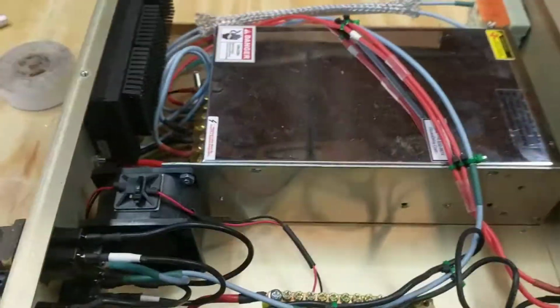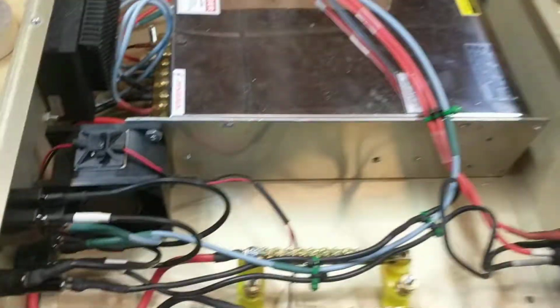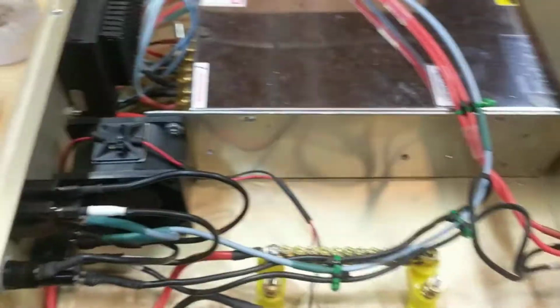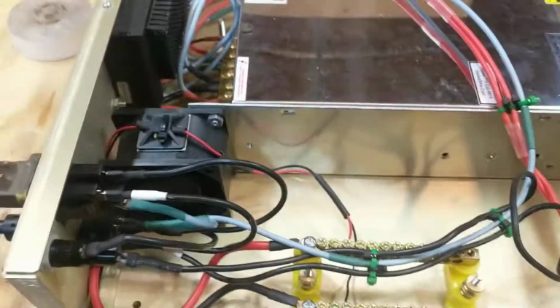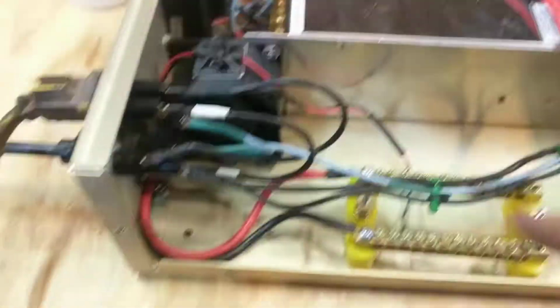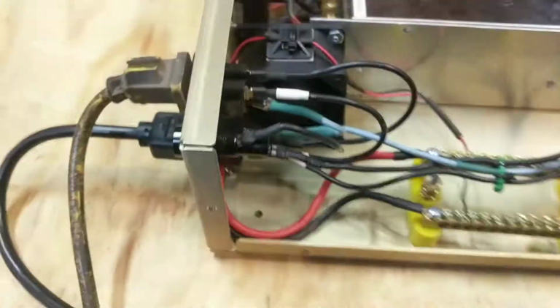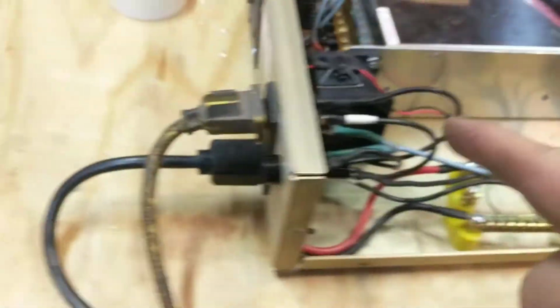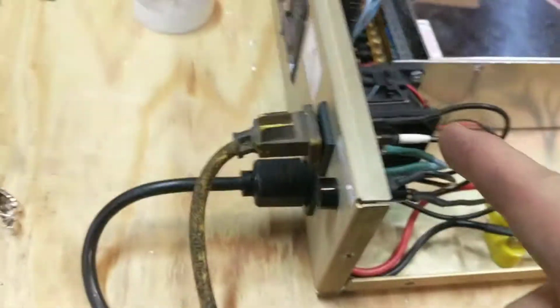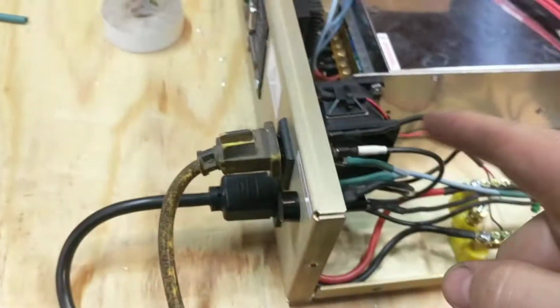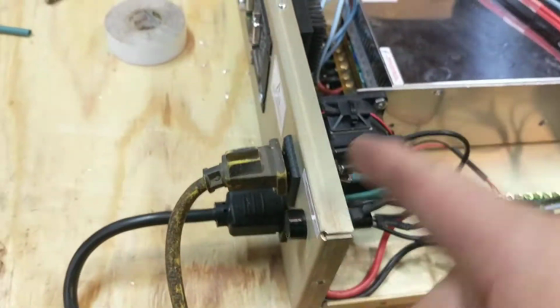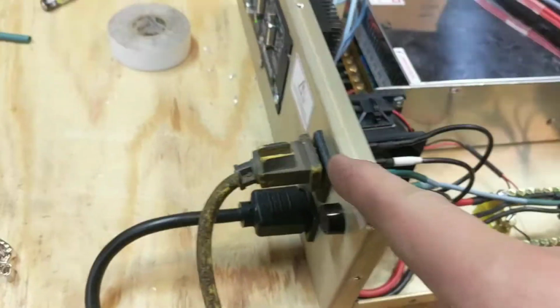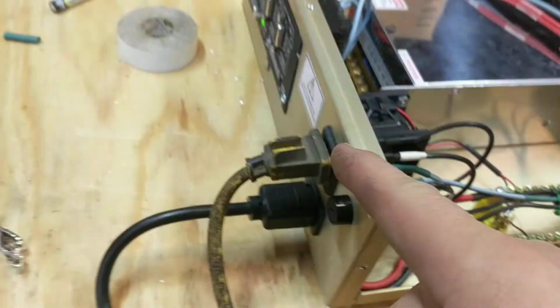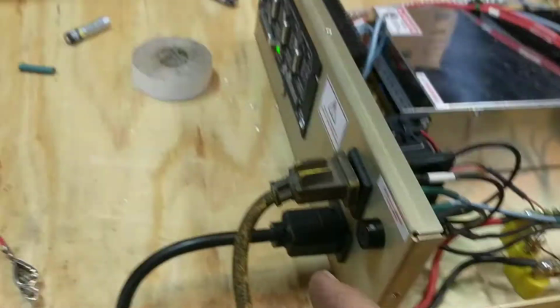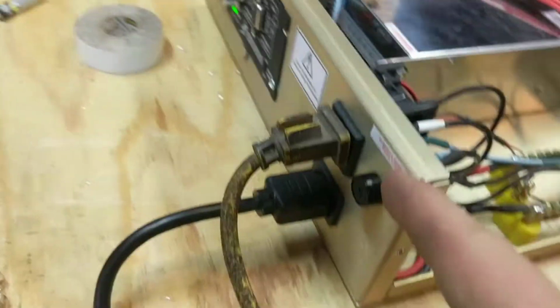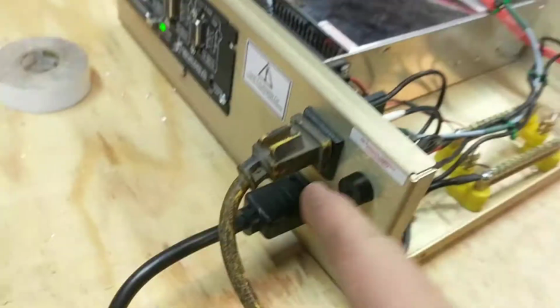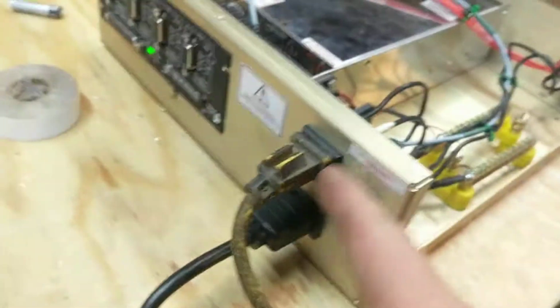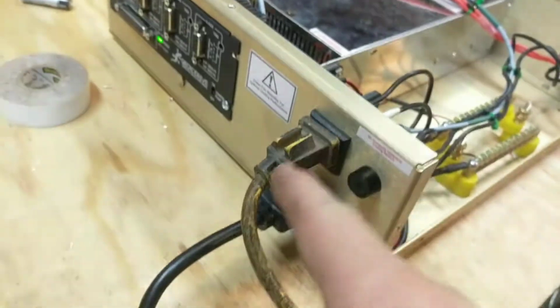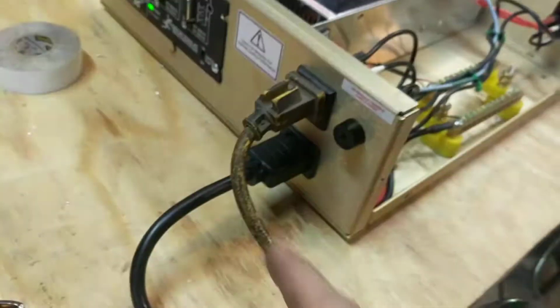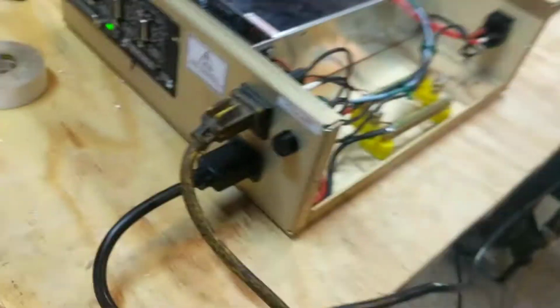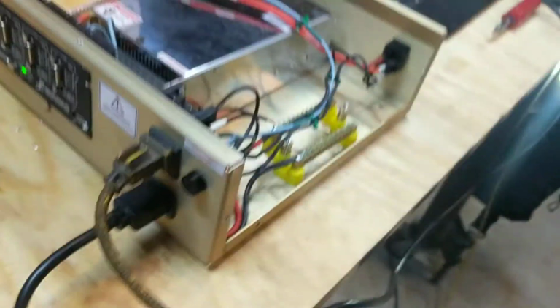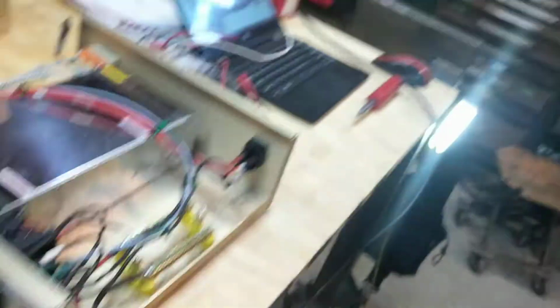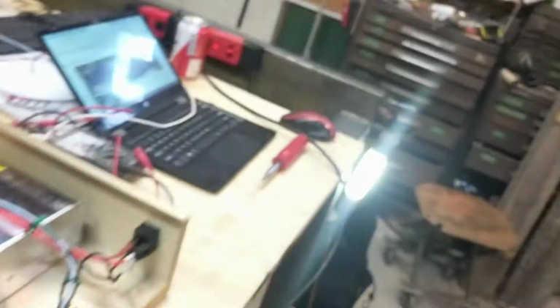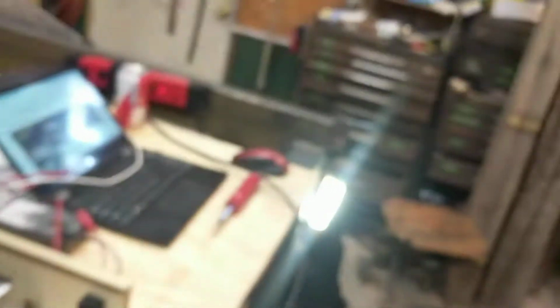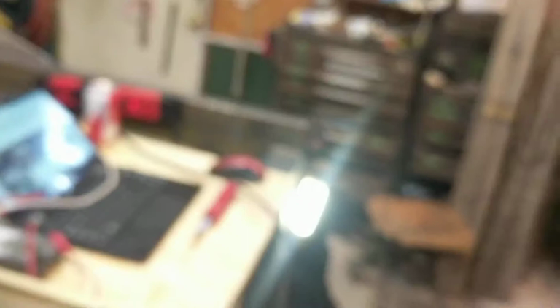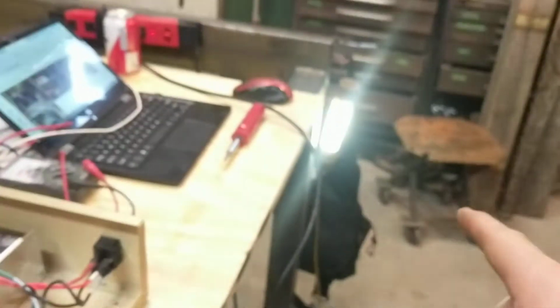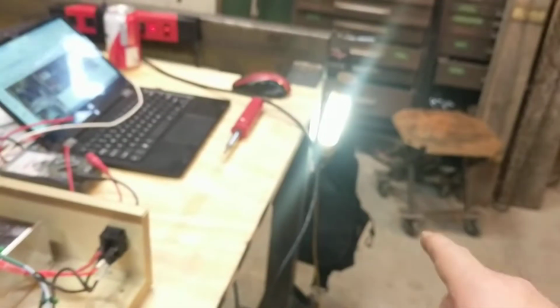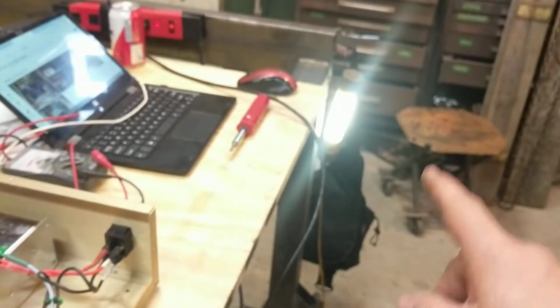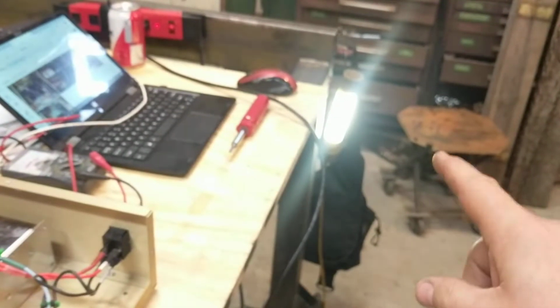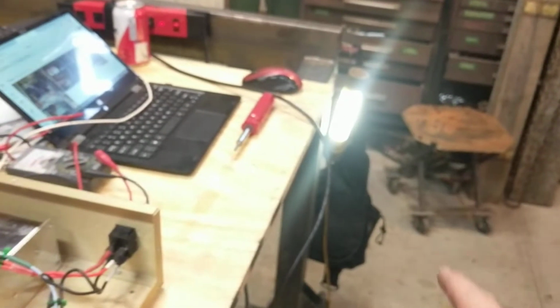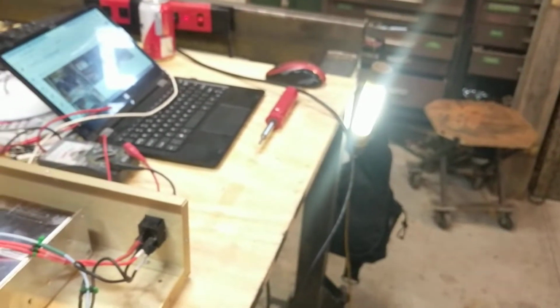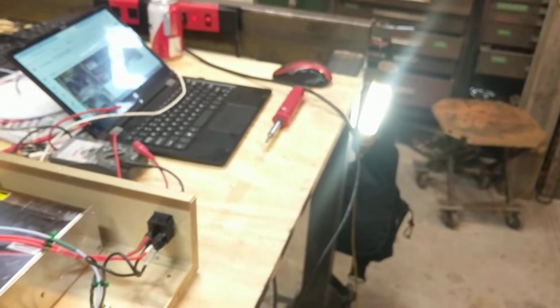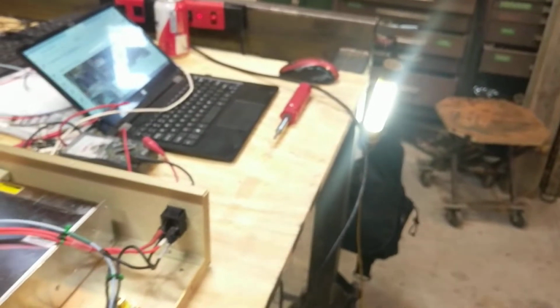You've got the auxiliary power like you have on the back of a computer dock. I ran my test with my trouble light so I knew it was working.